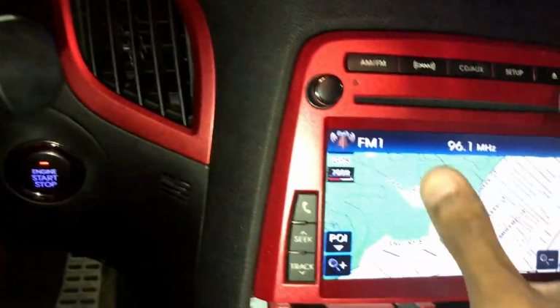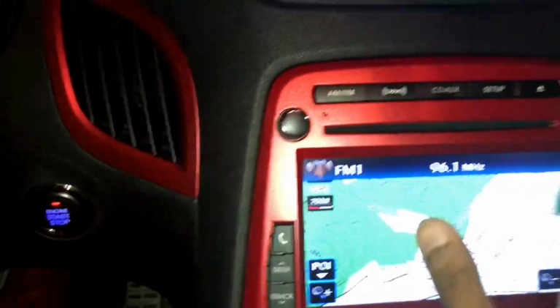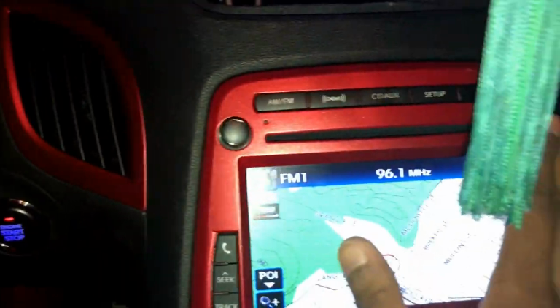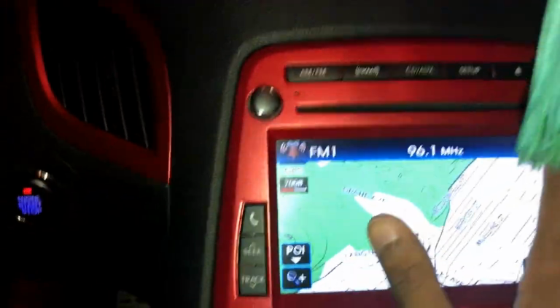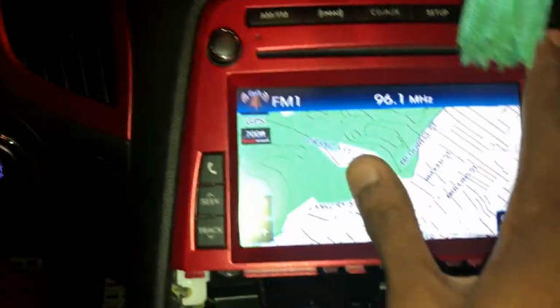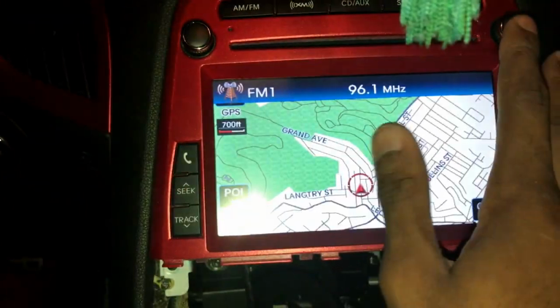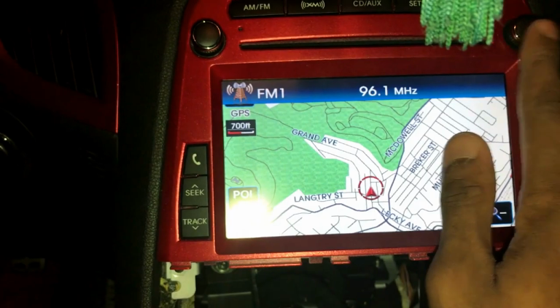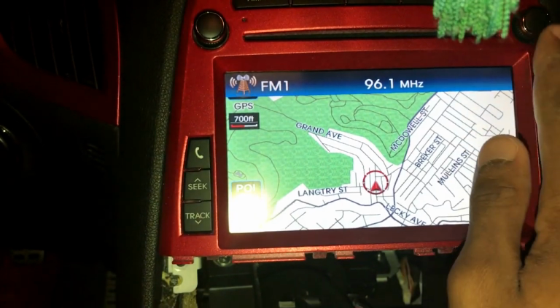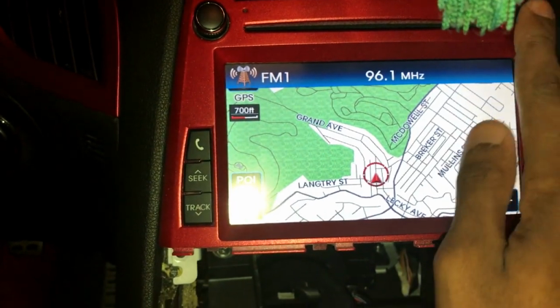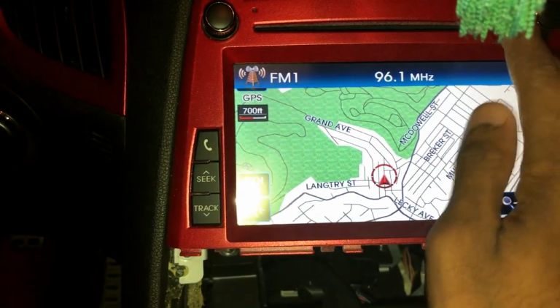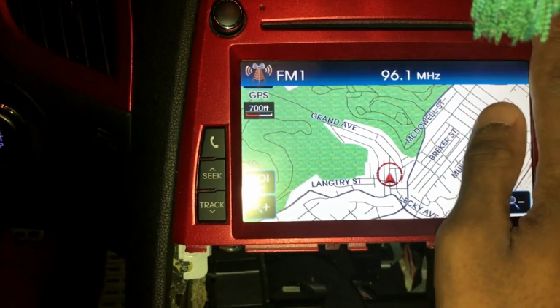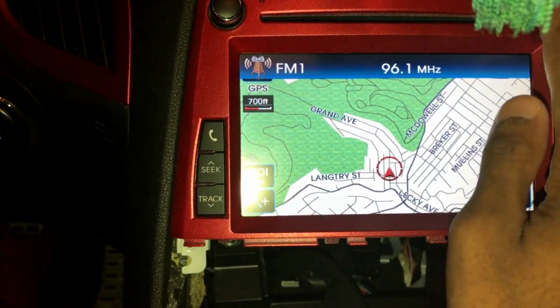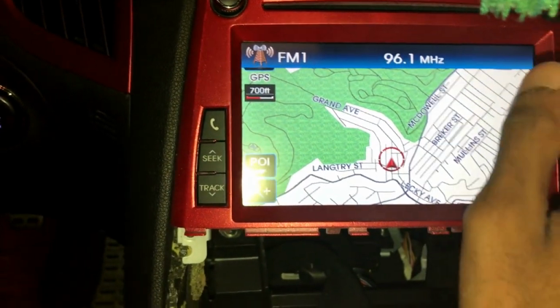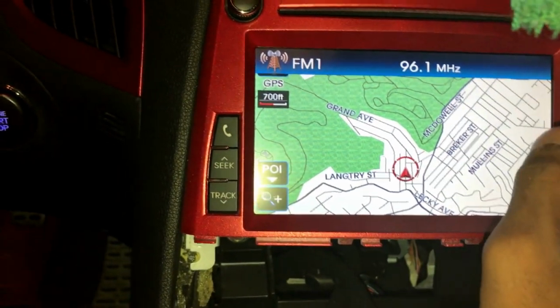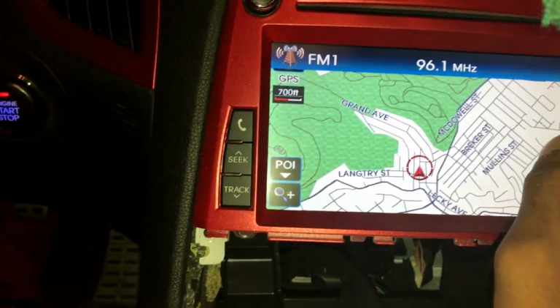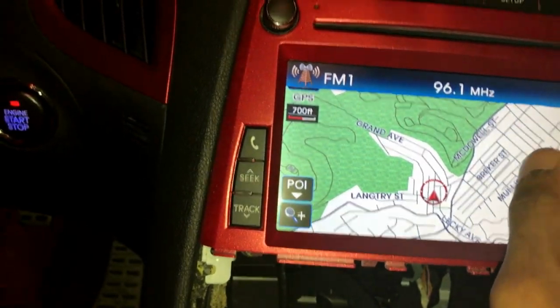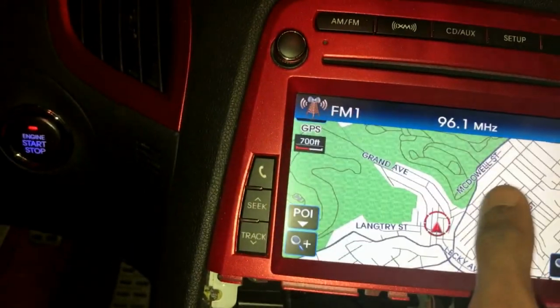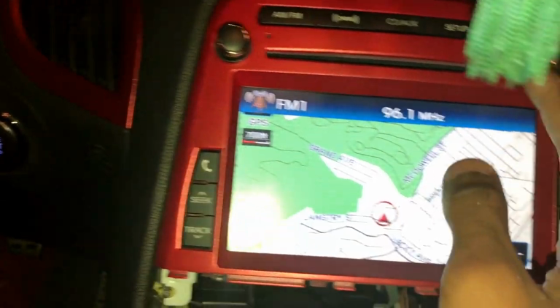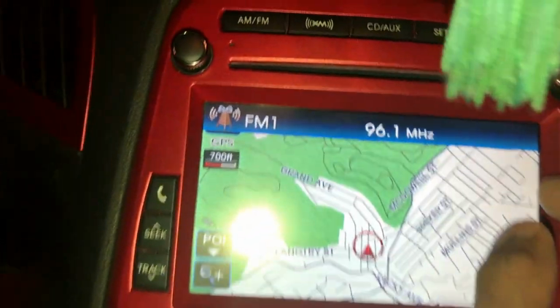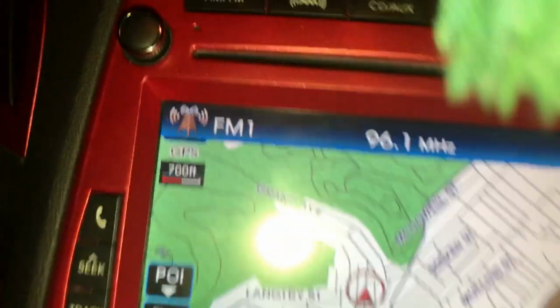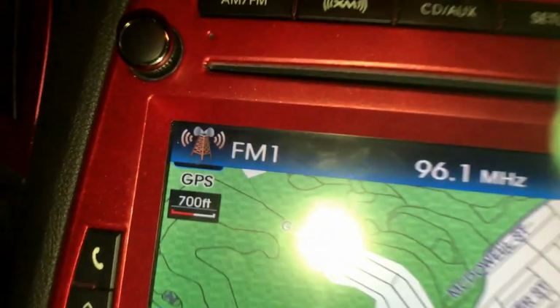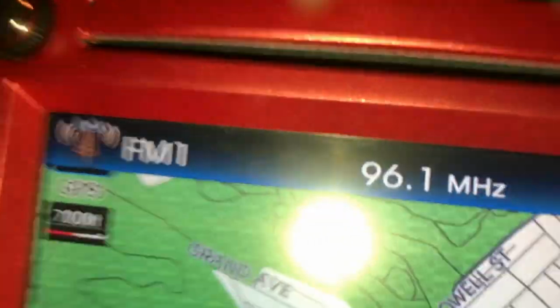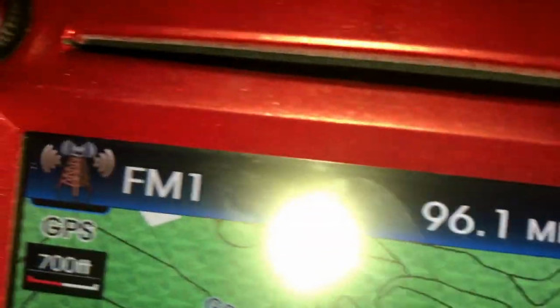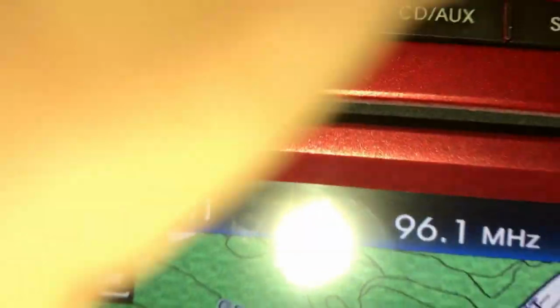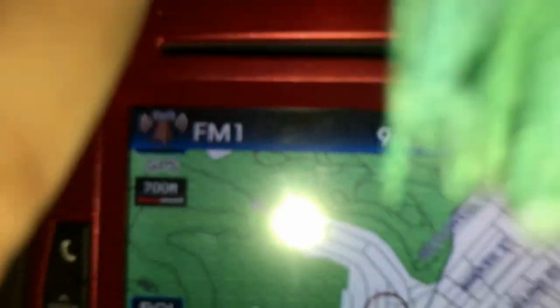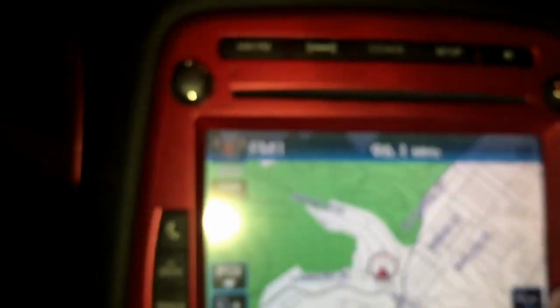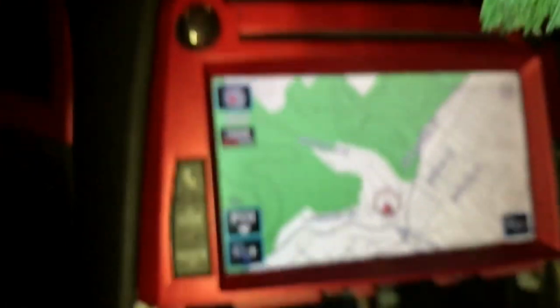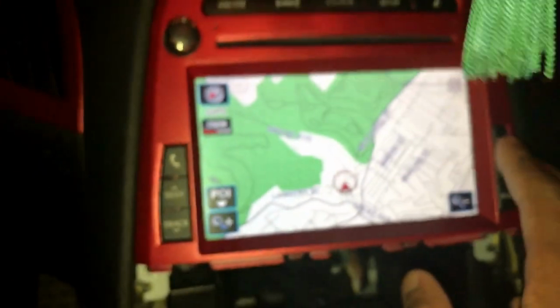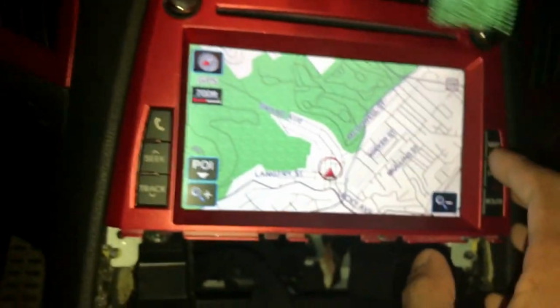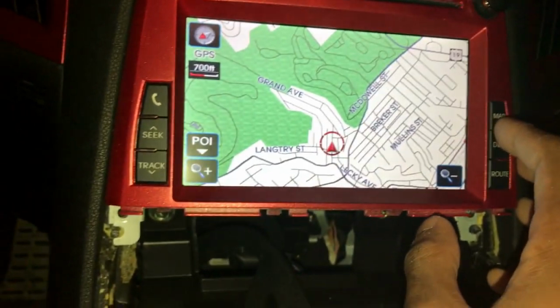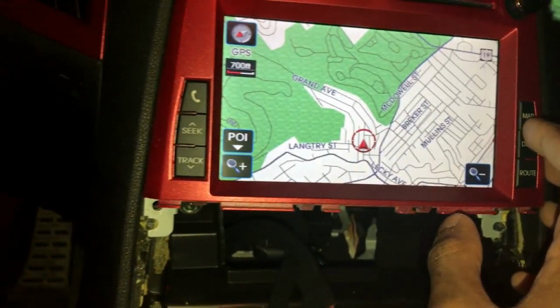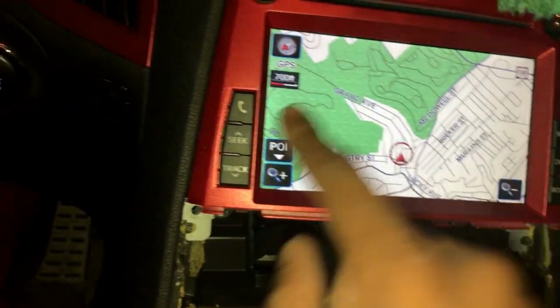Tune button — make sure that works. That does nothing right now for some reason. Hmm, interesting.